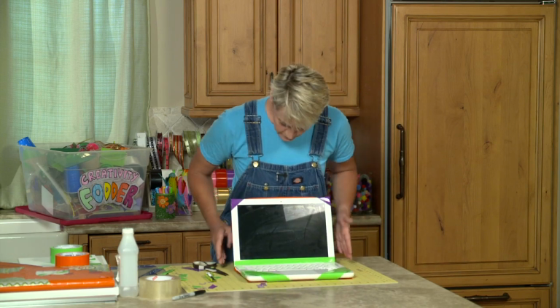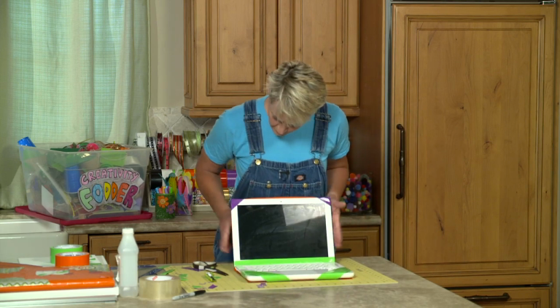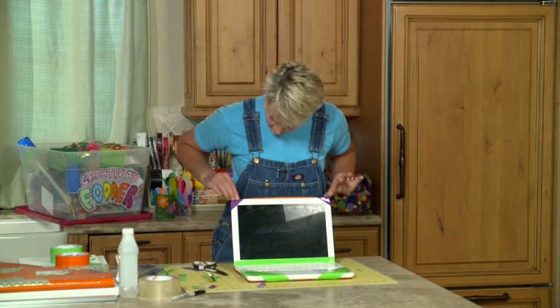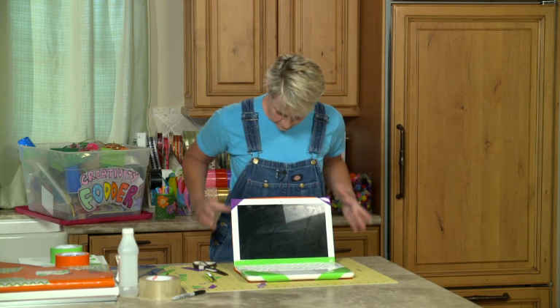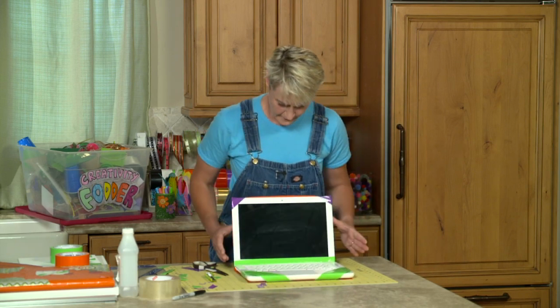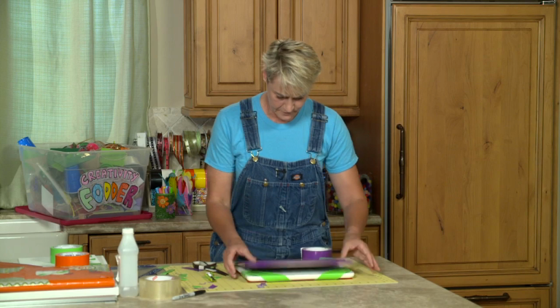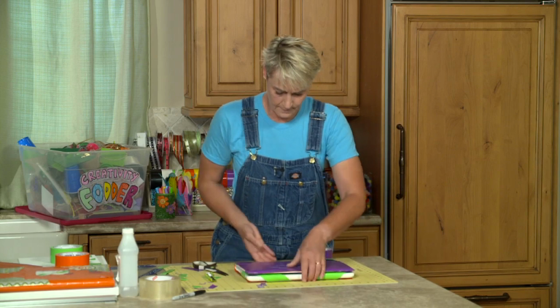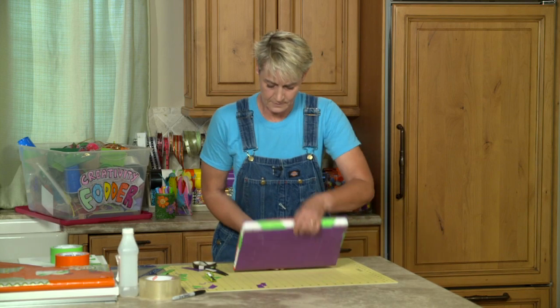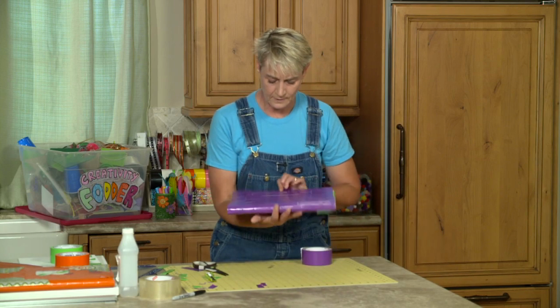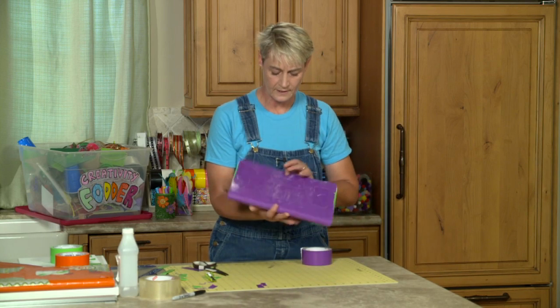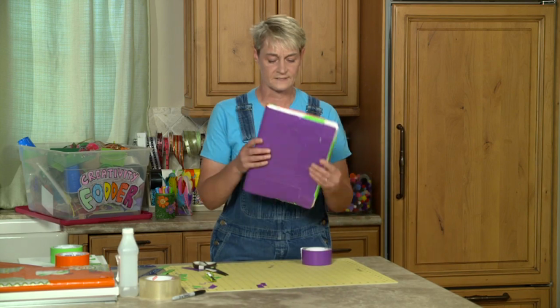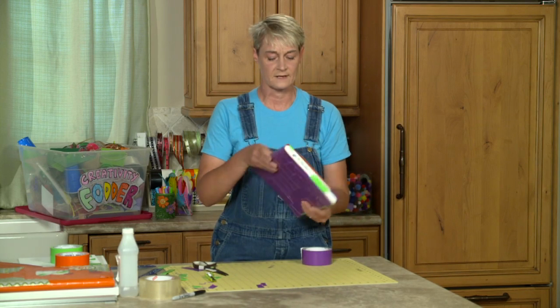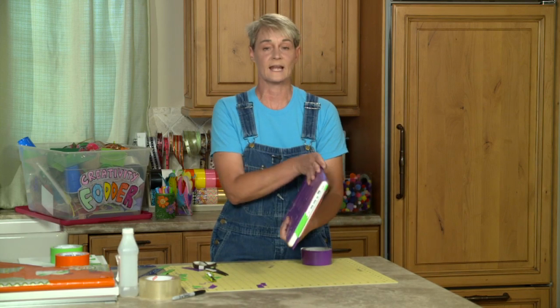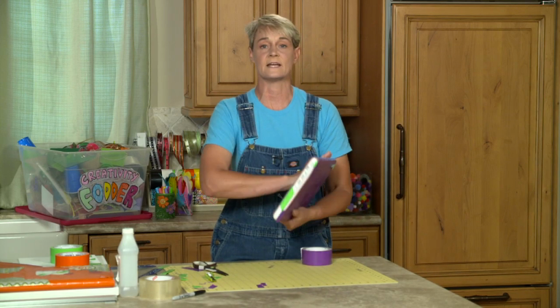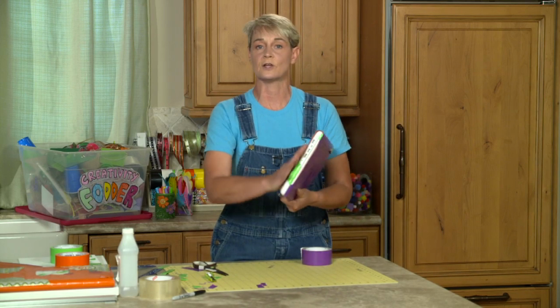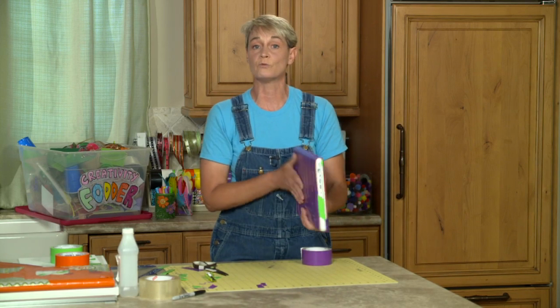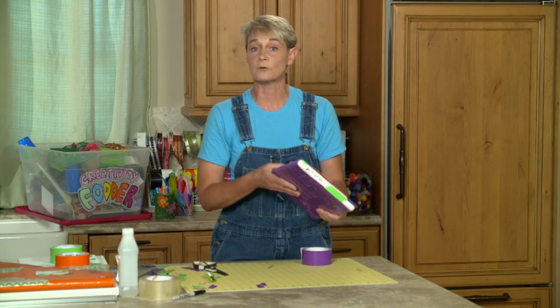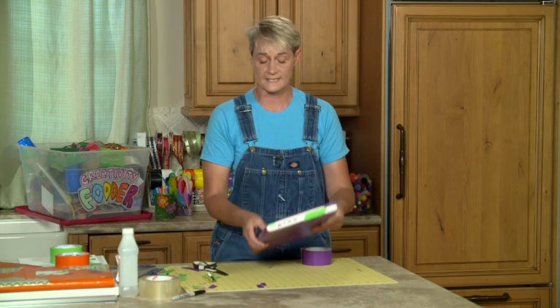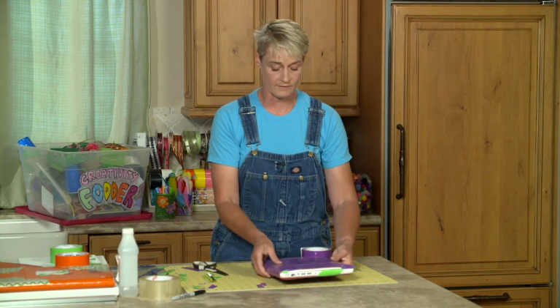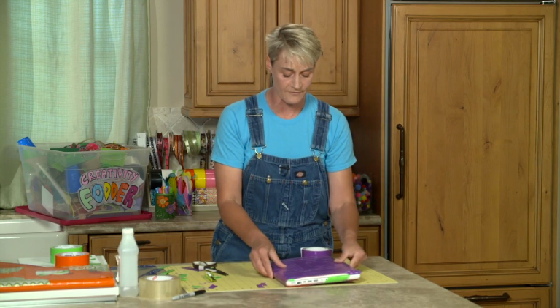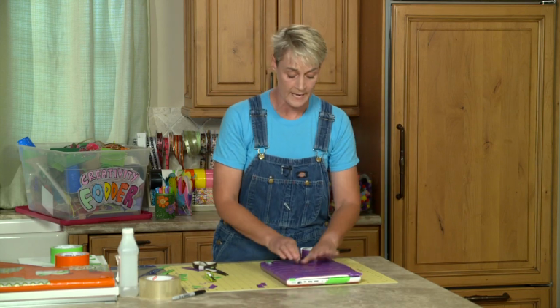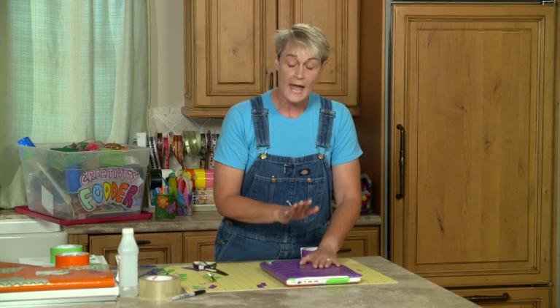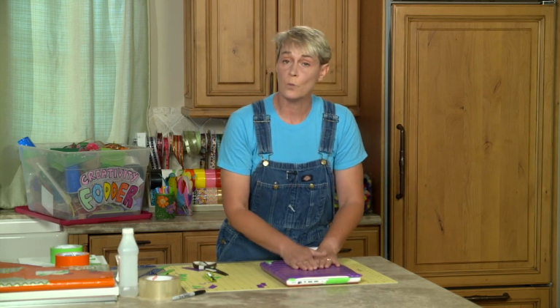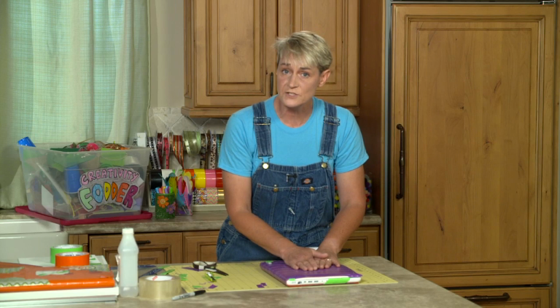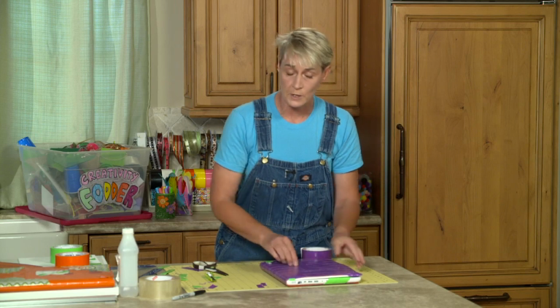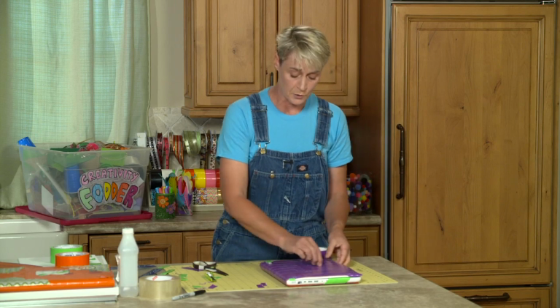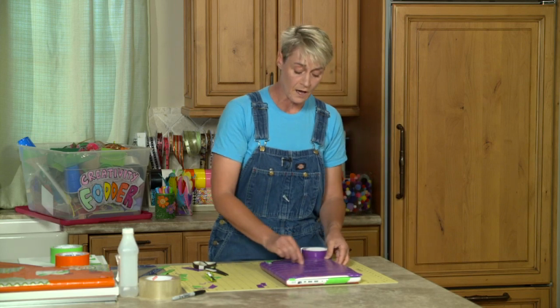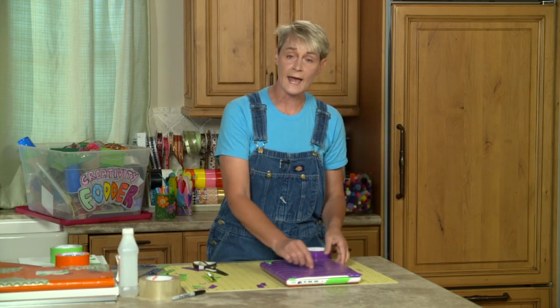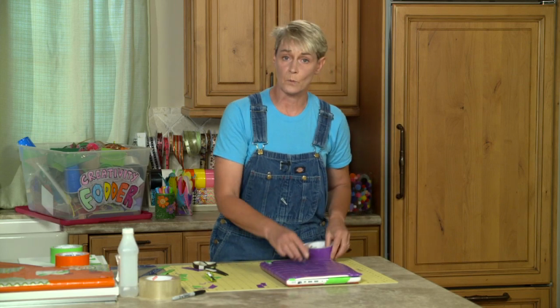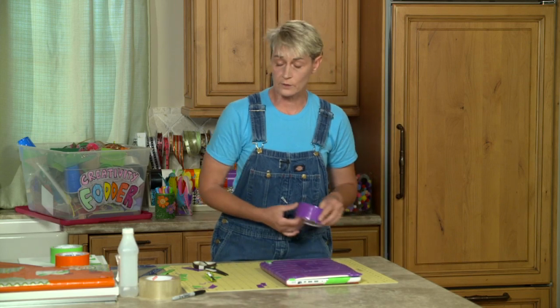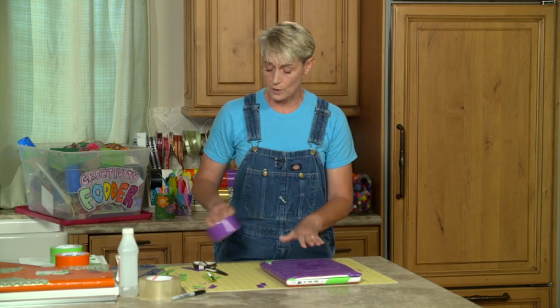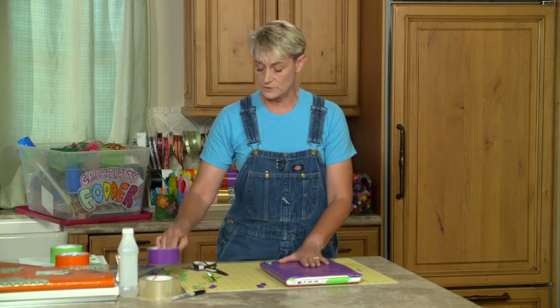And there you have it — there's your computer laptop case. Like I said, you can go really crazy and have a lot of fun, and if you want to, you can cut out where the logo goes.